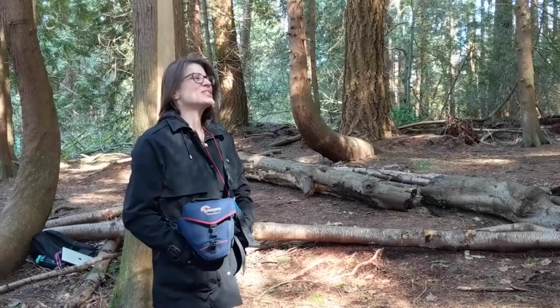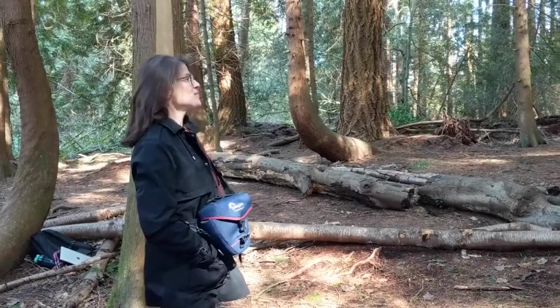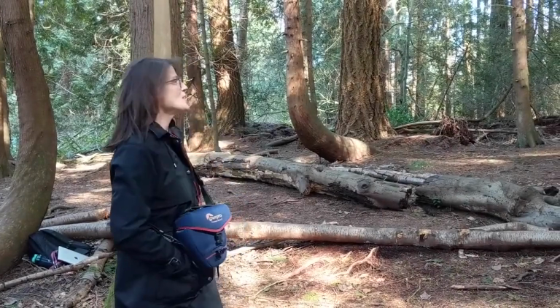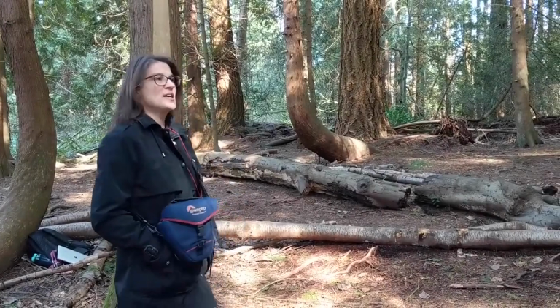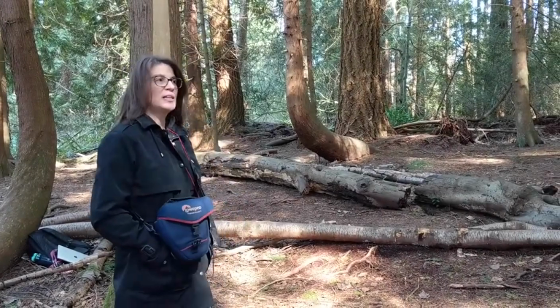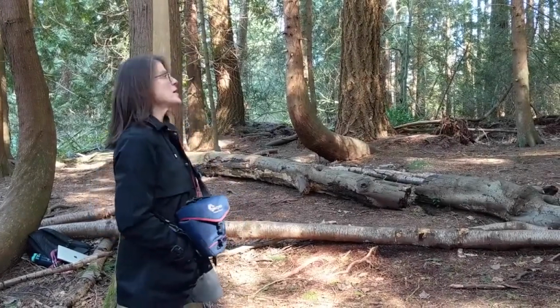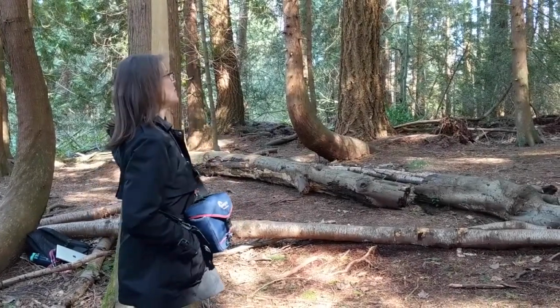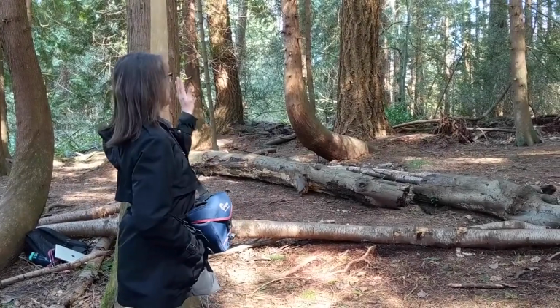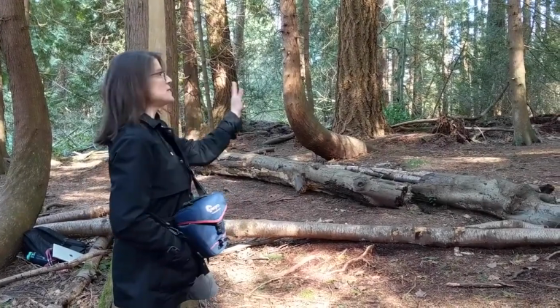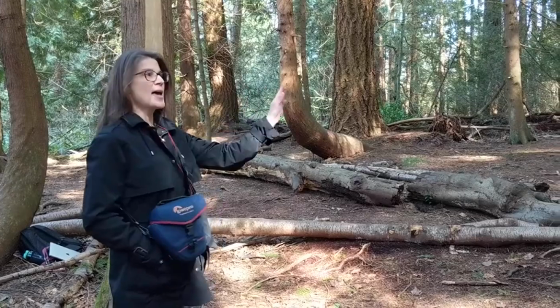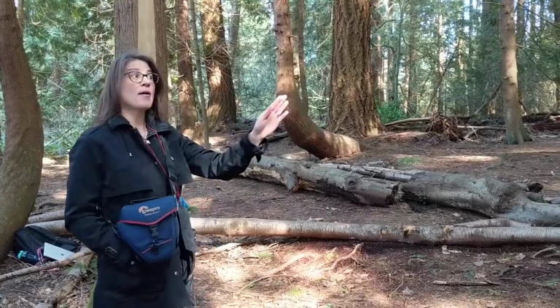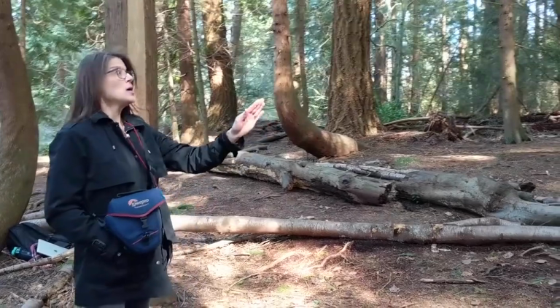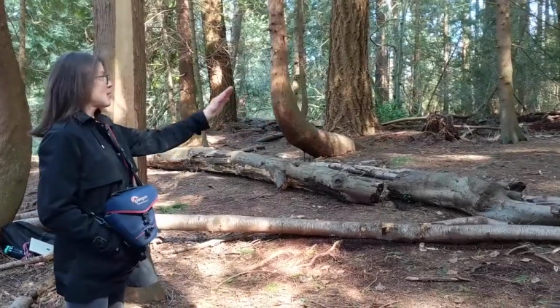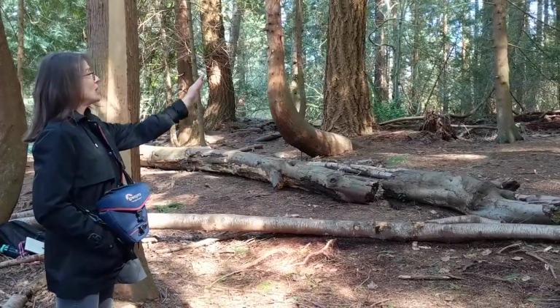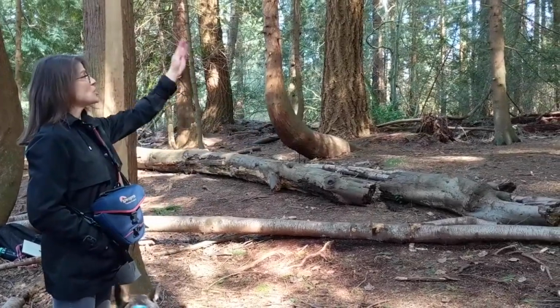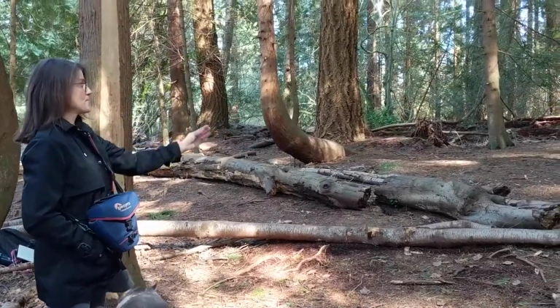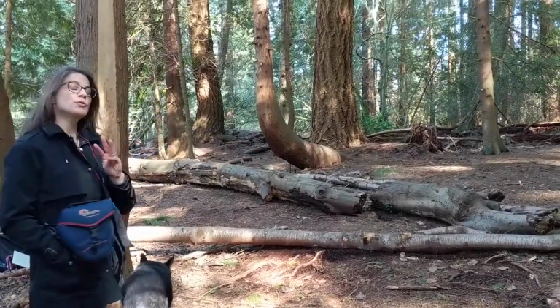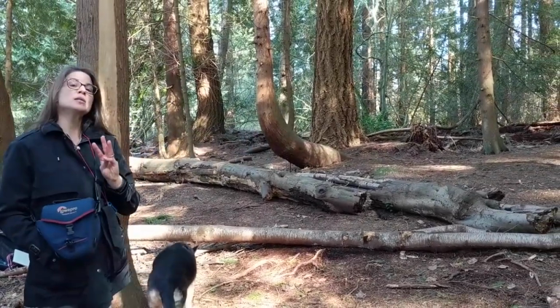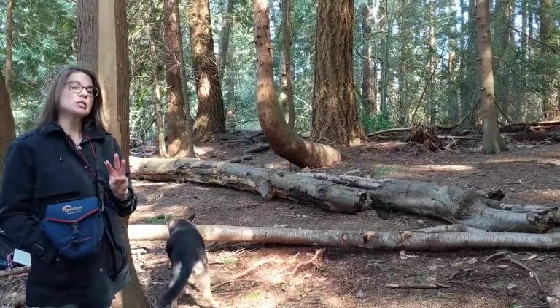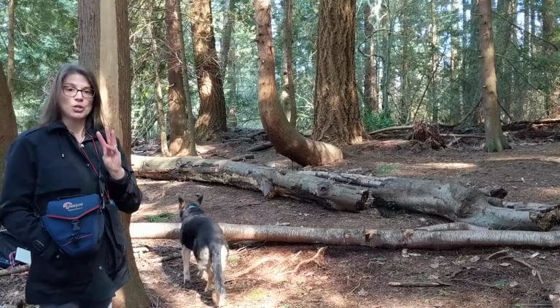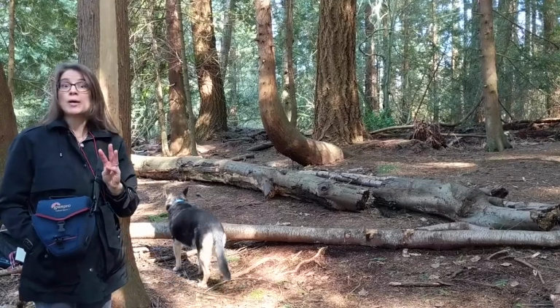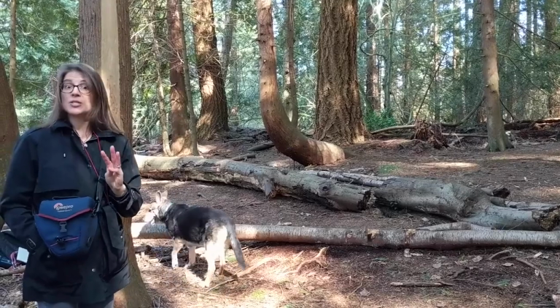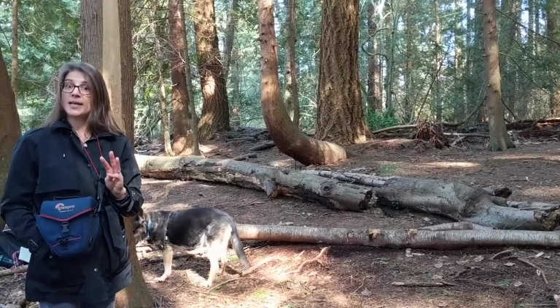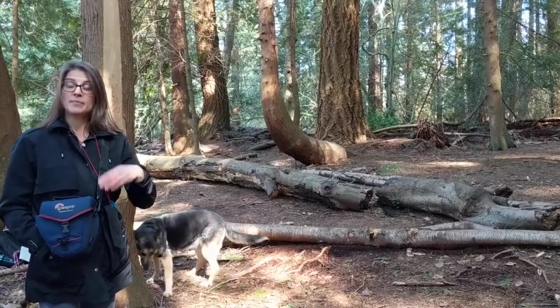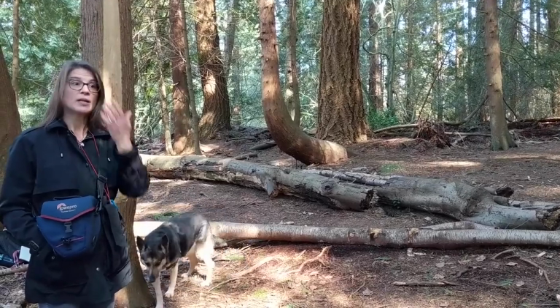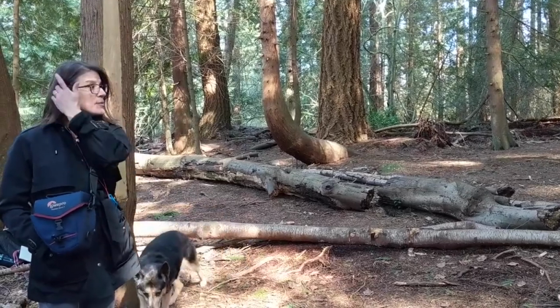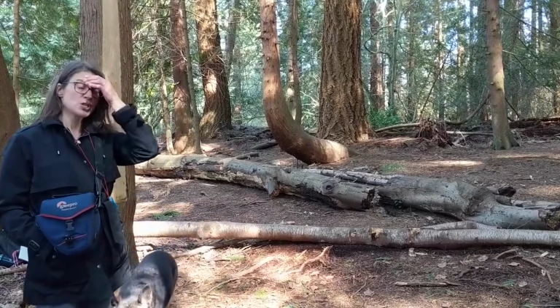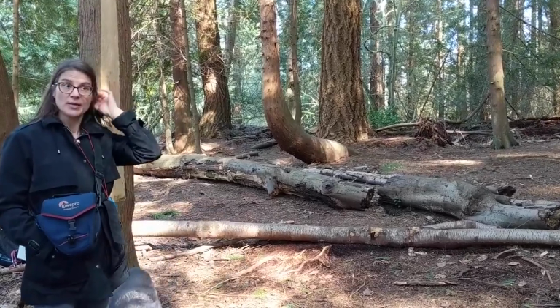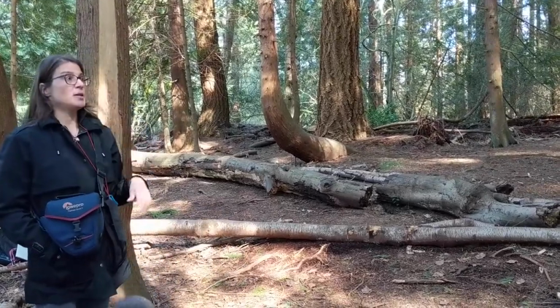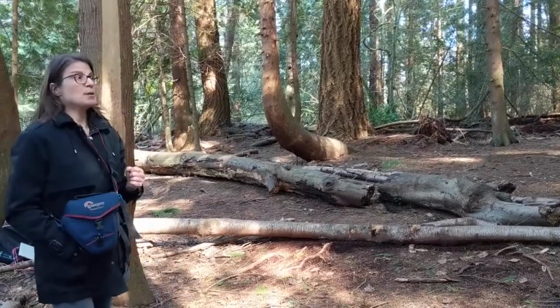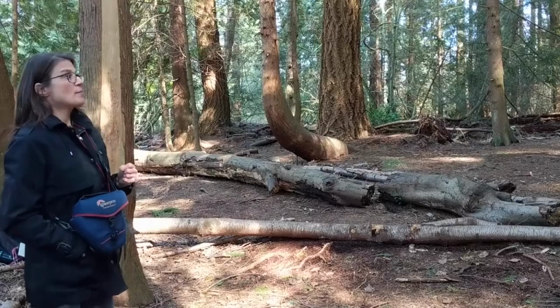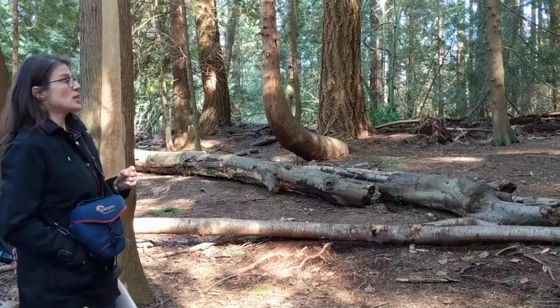We have just entered the needle-leaf forest. Have a look at the size of the stems — some of them are very large. We have three species here that you need to identify to be really proficient with the species composition here.